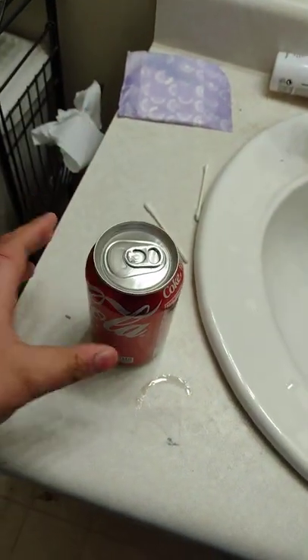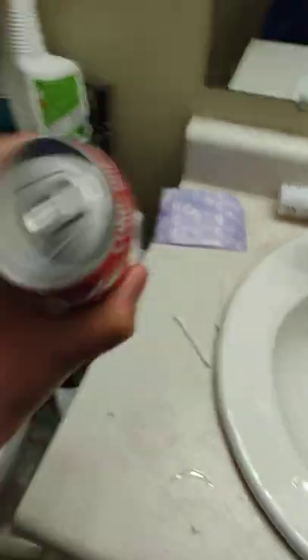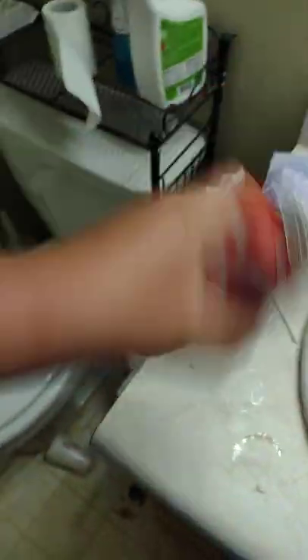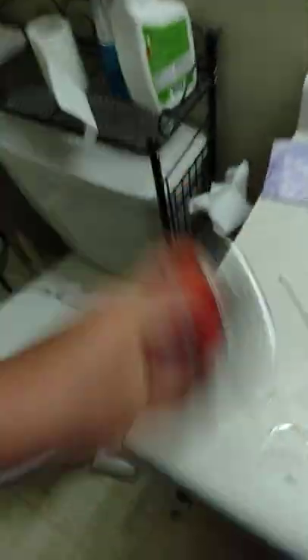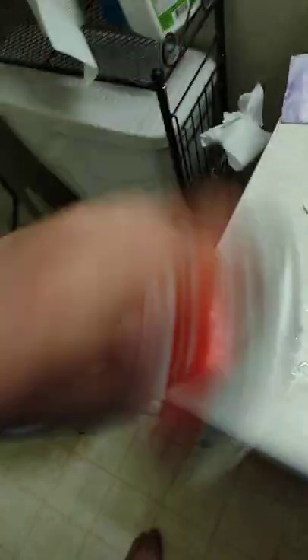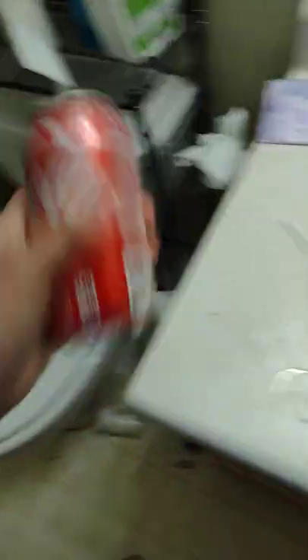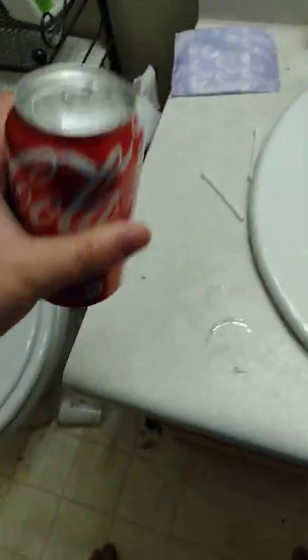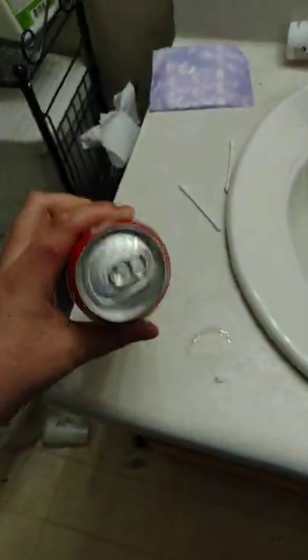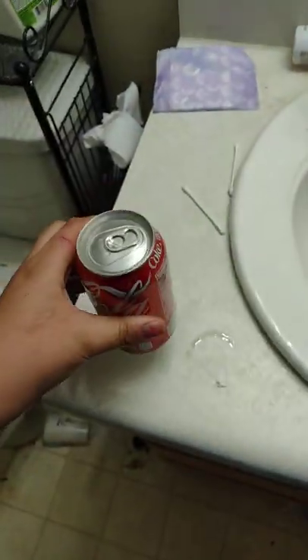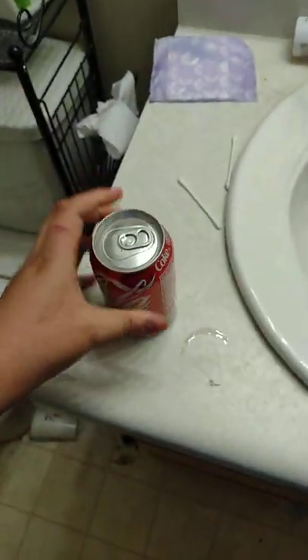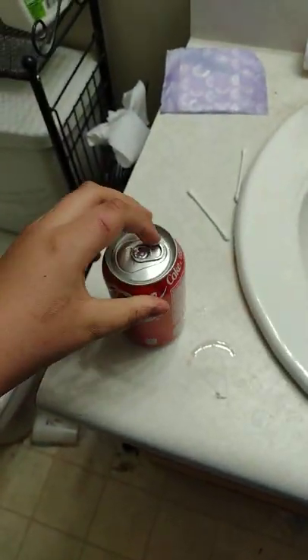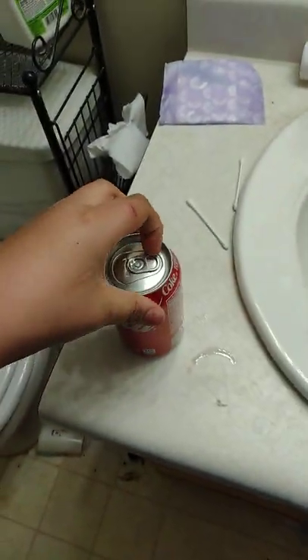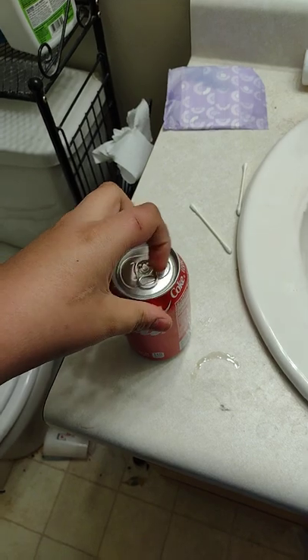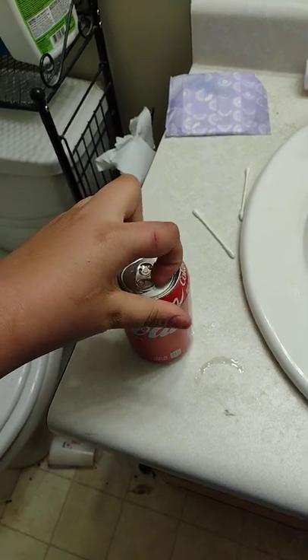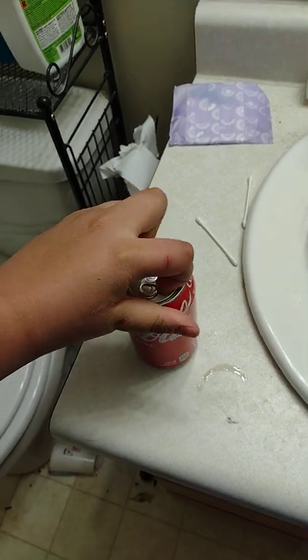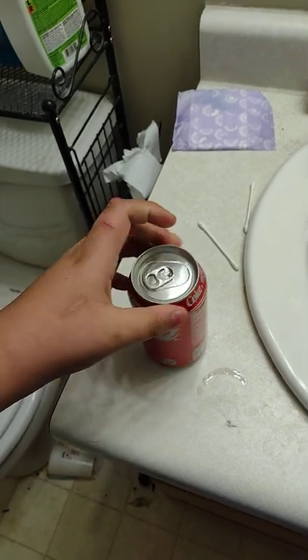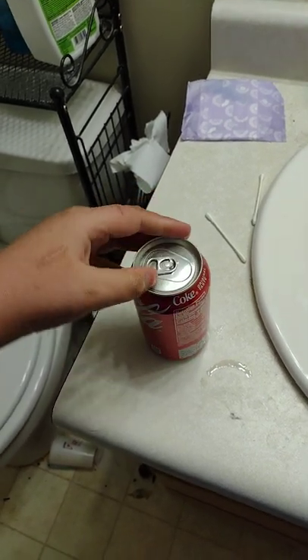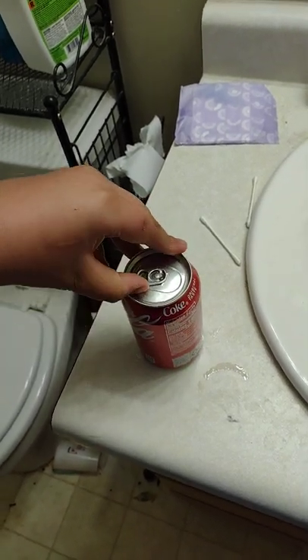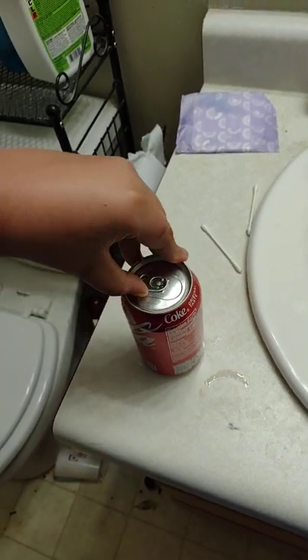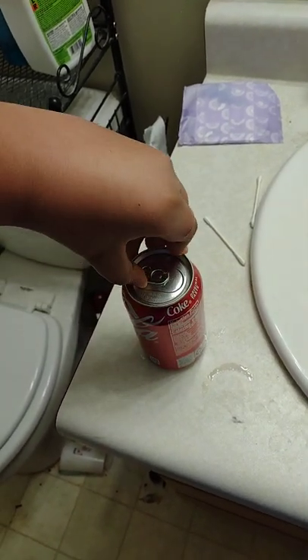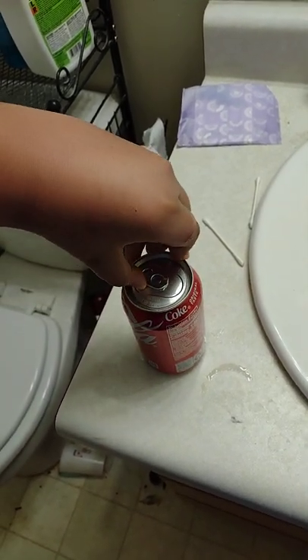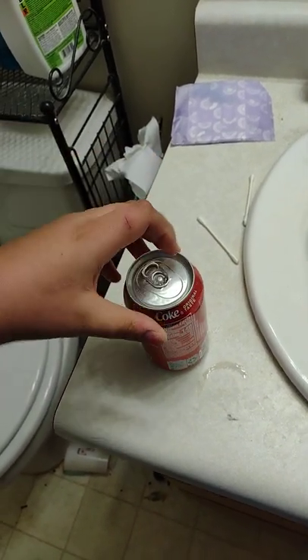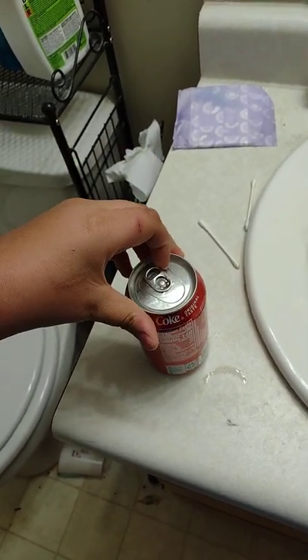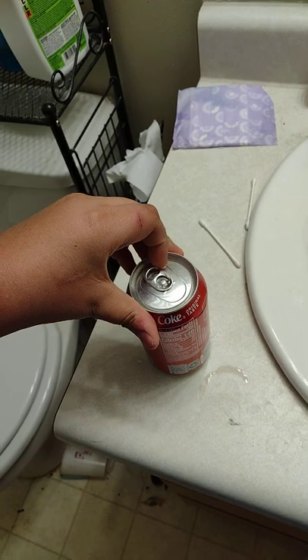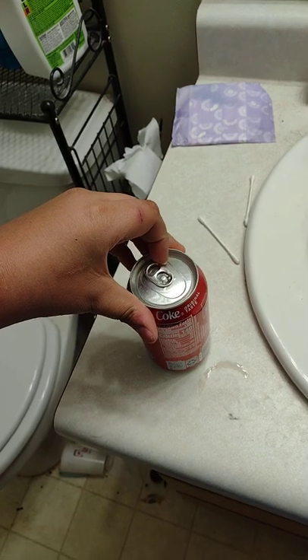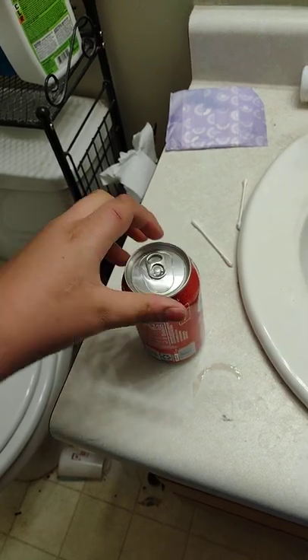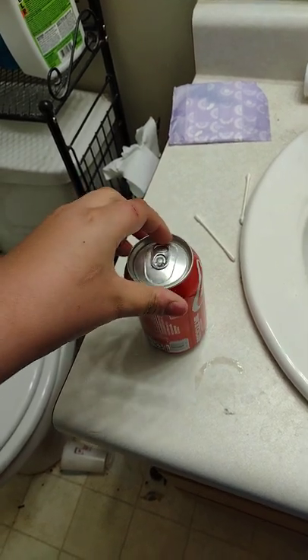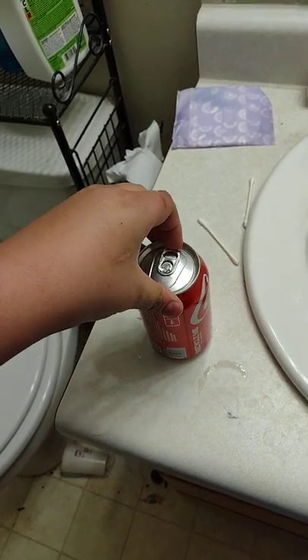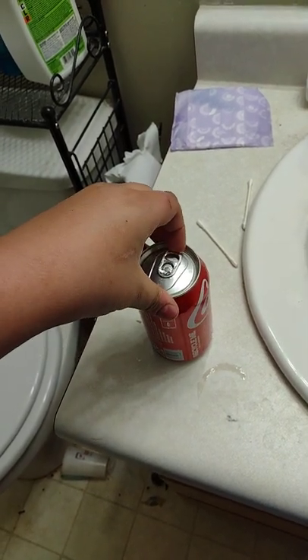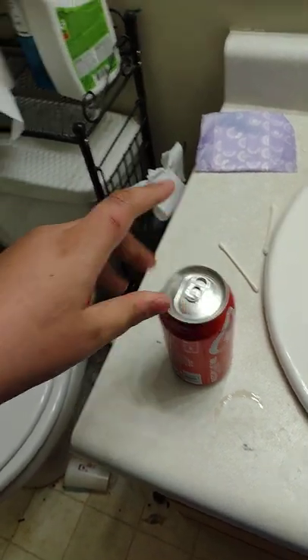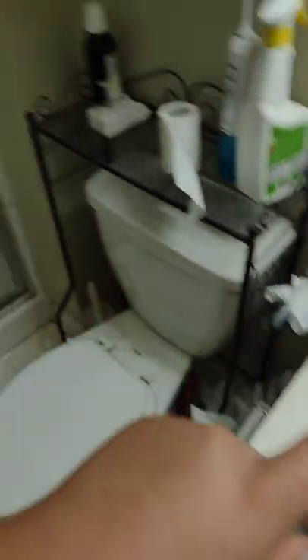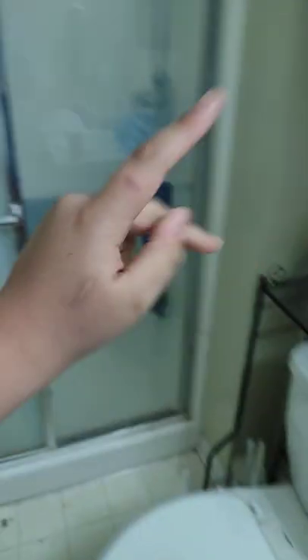So what you need to do: shake it like you would a child — so it's shaken. Then flip the tab around and hold the can like you're going to open it normally.